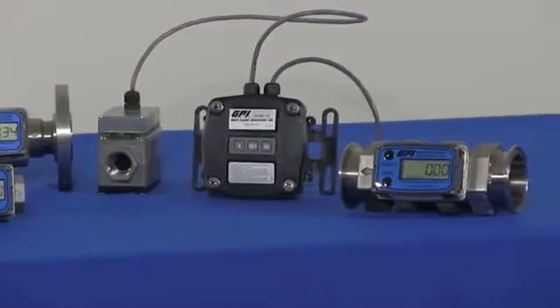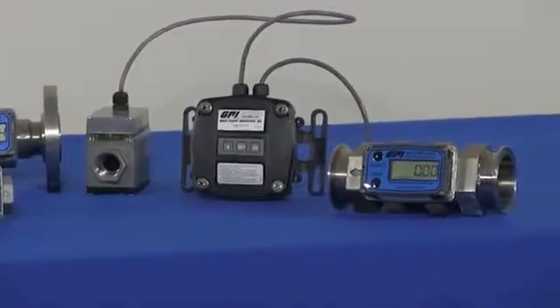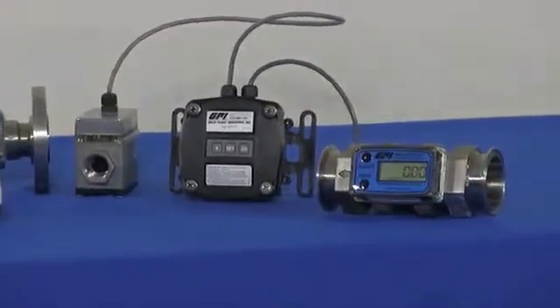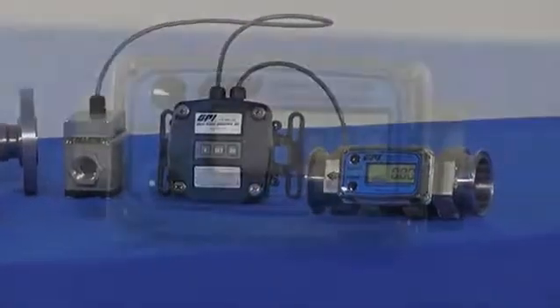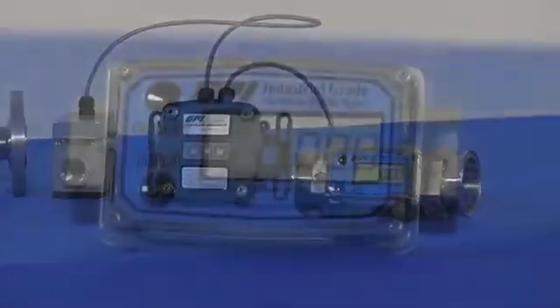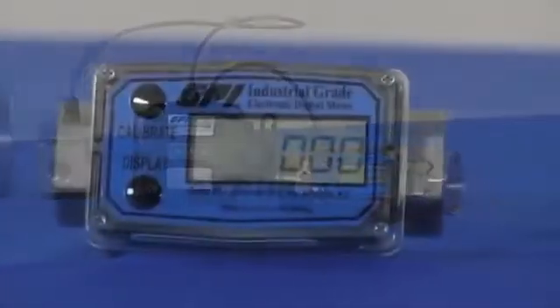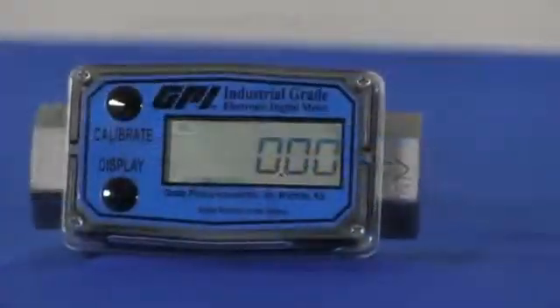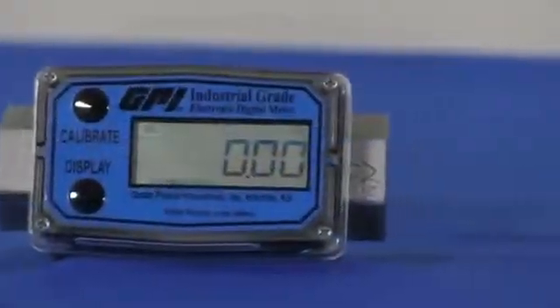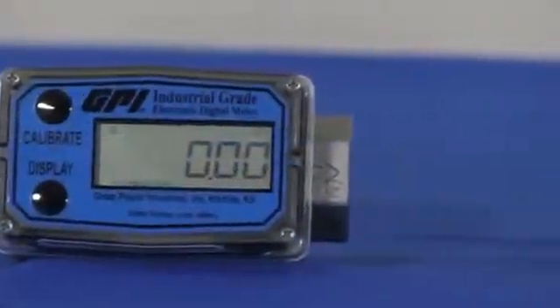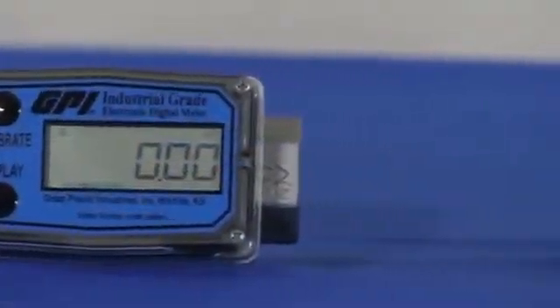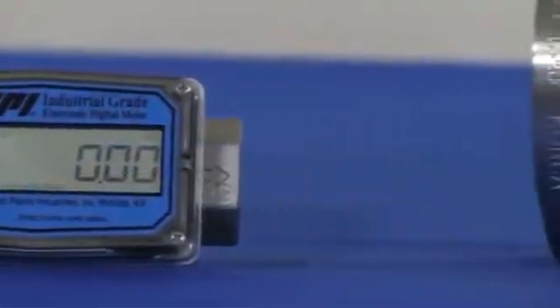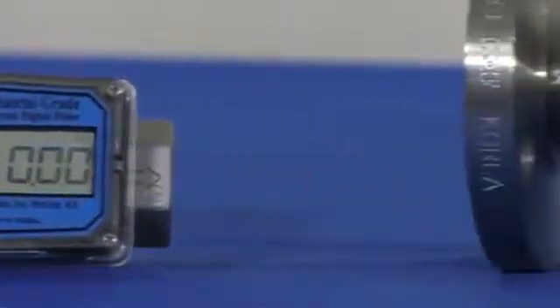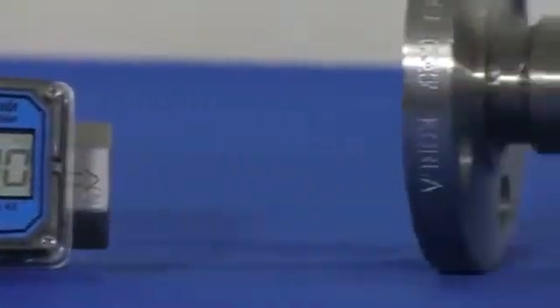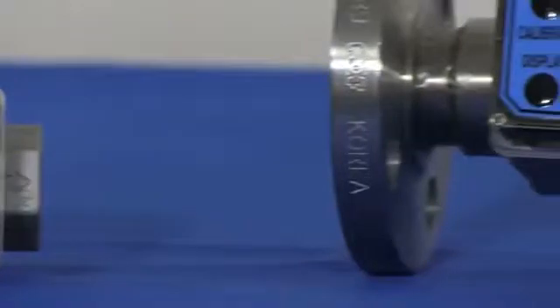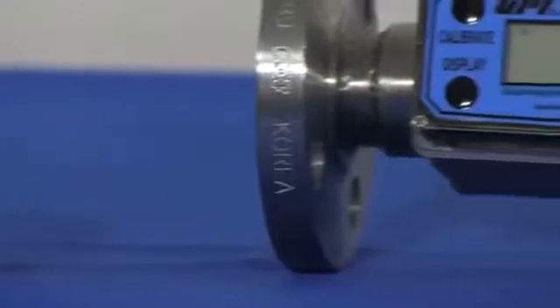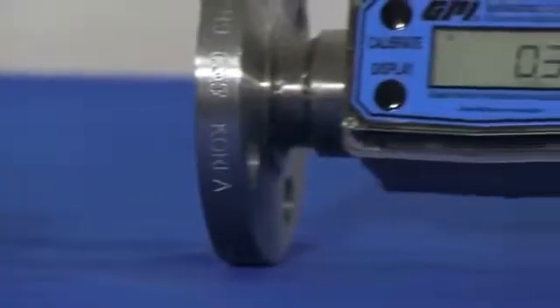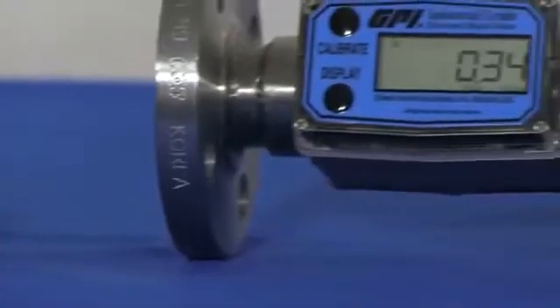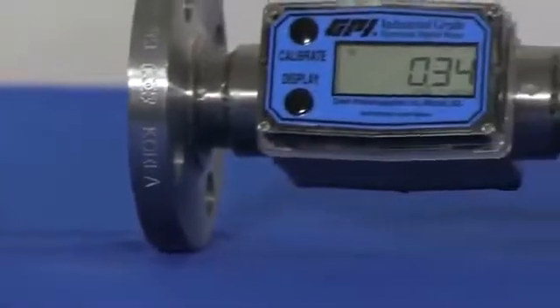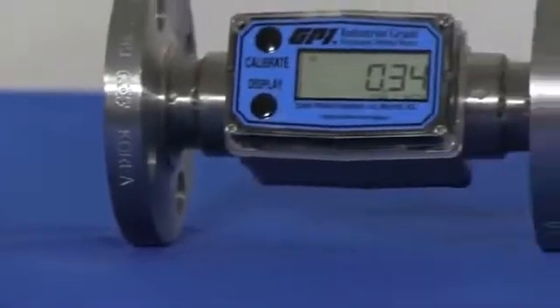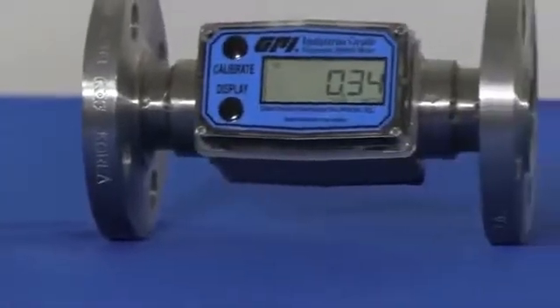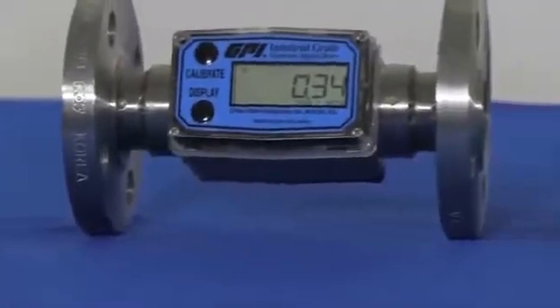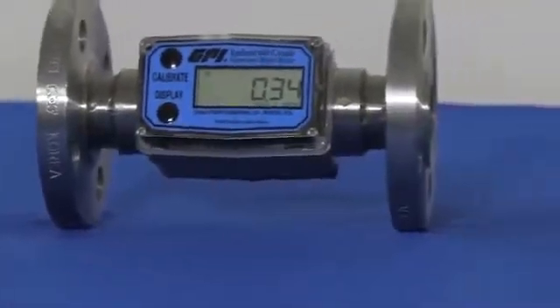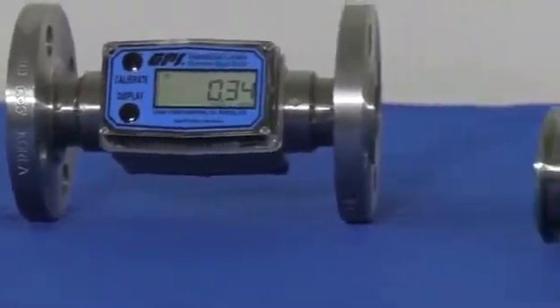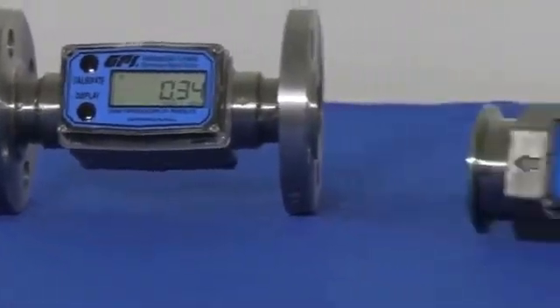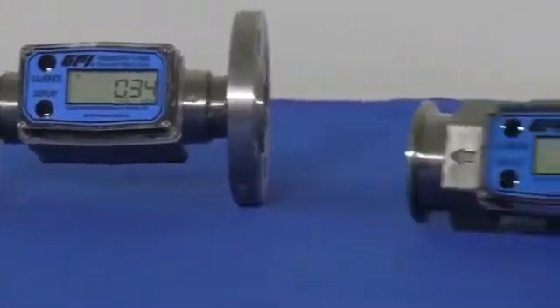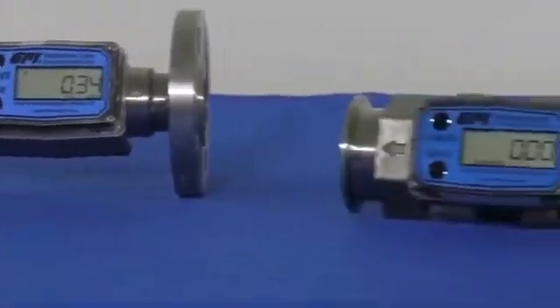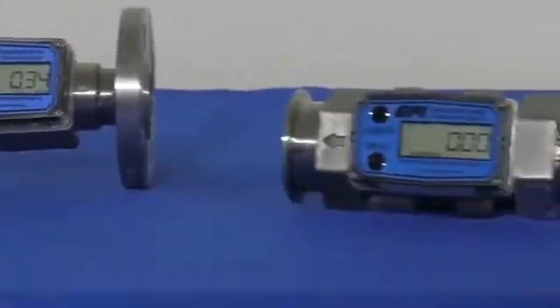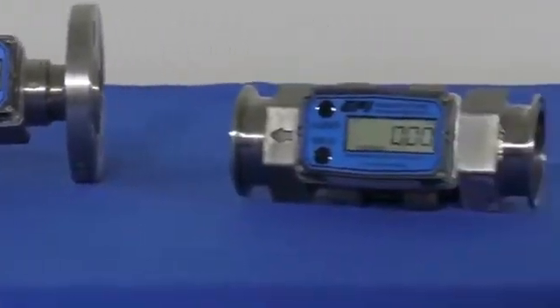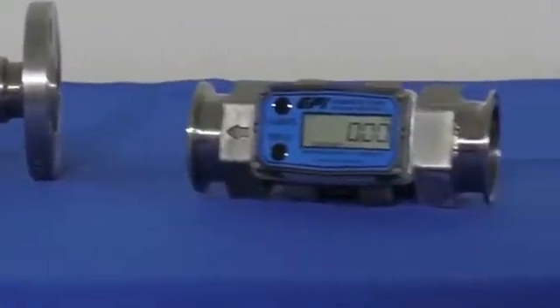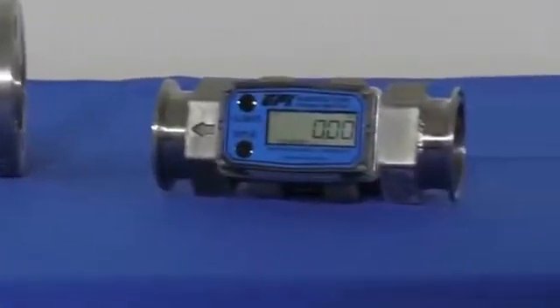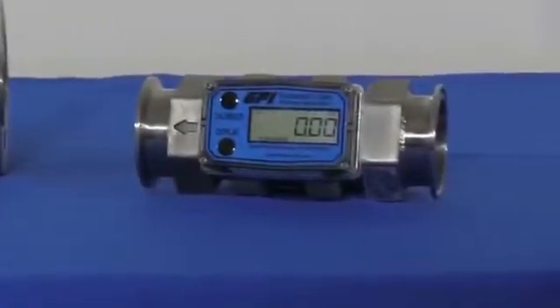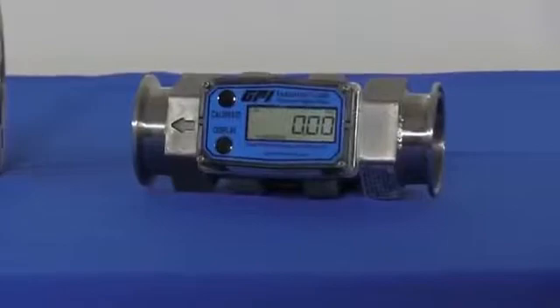Standard connections are female NPT, with the additional offerings of female ISO, 150-pound flange, and tri-Clover sanitary fittings.